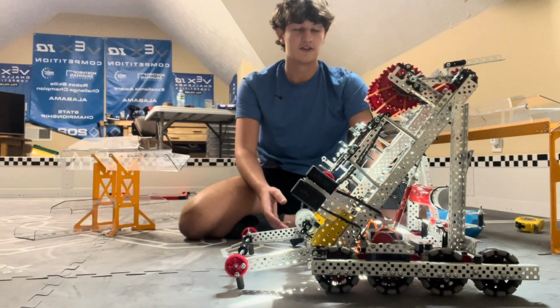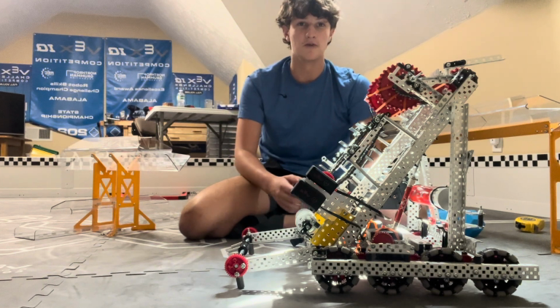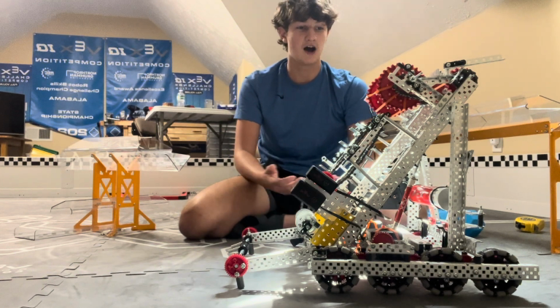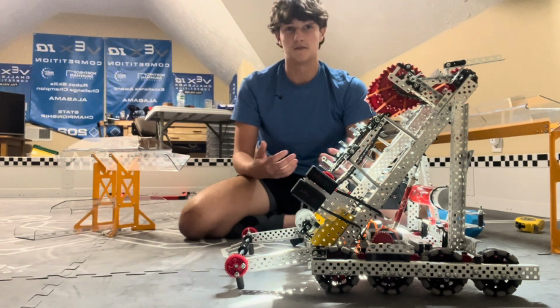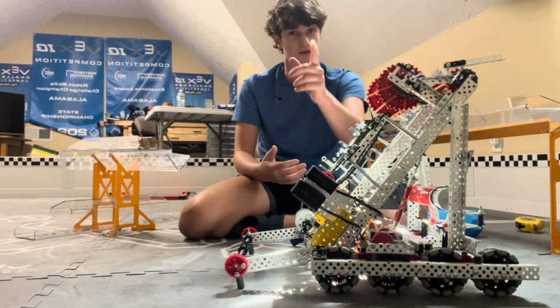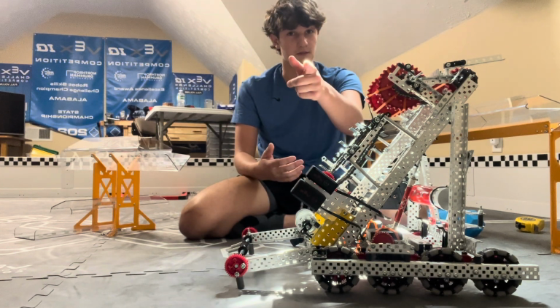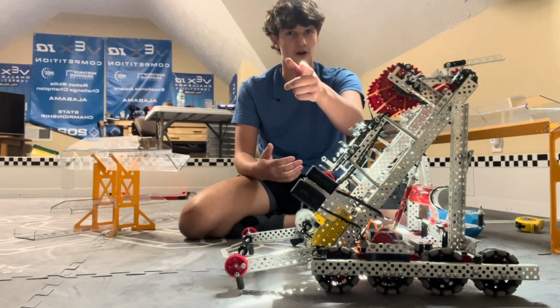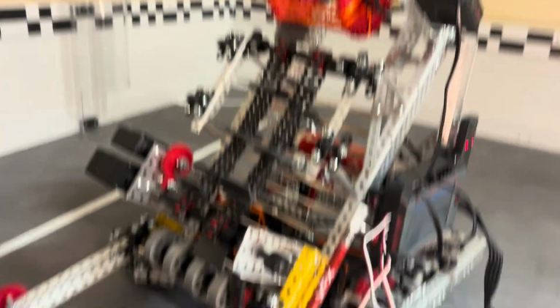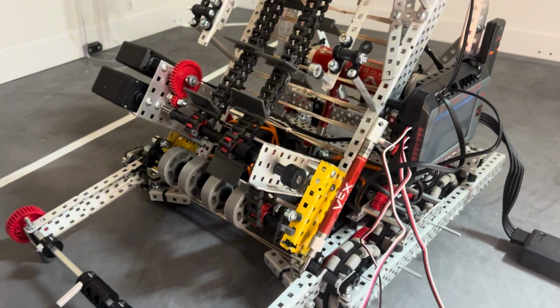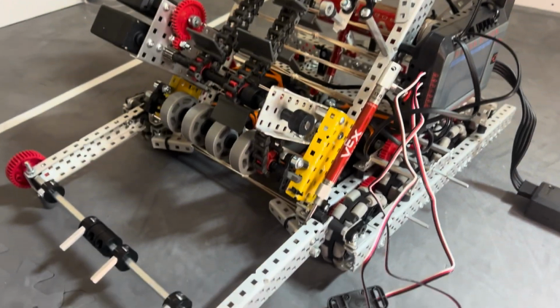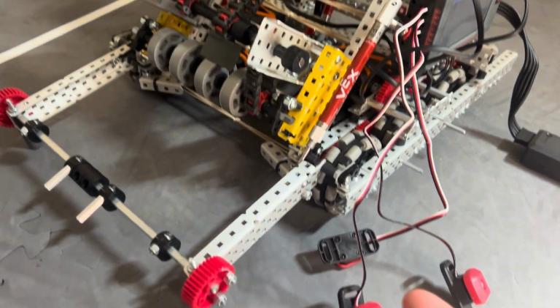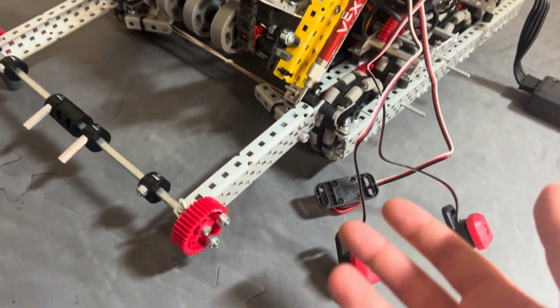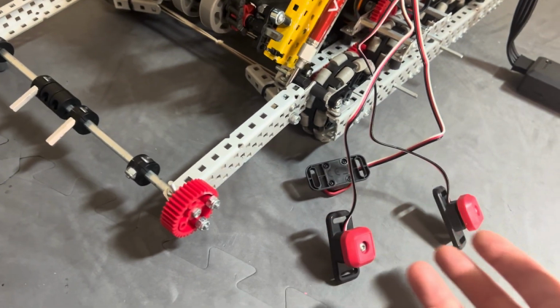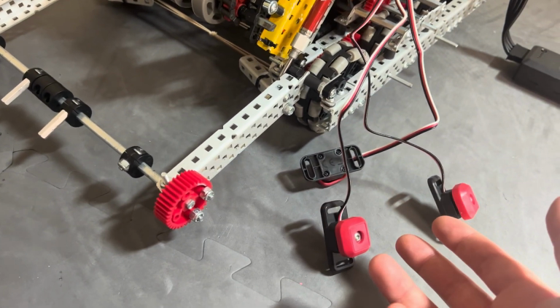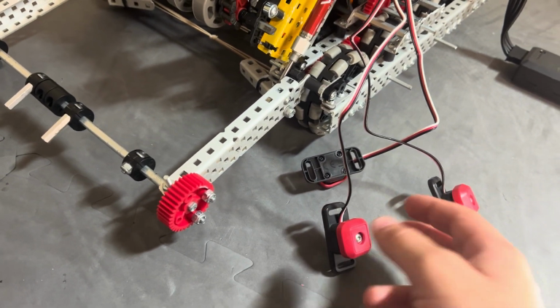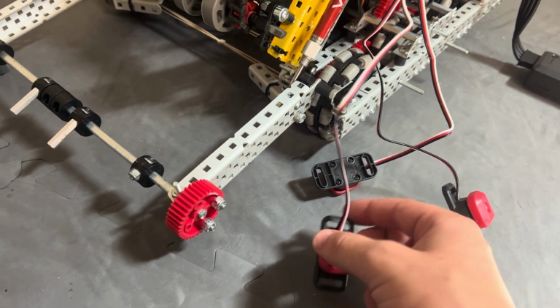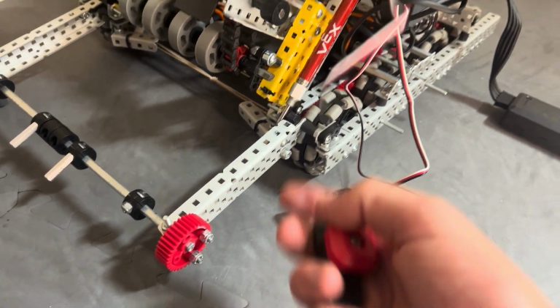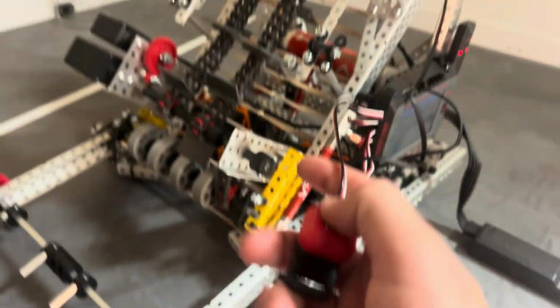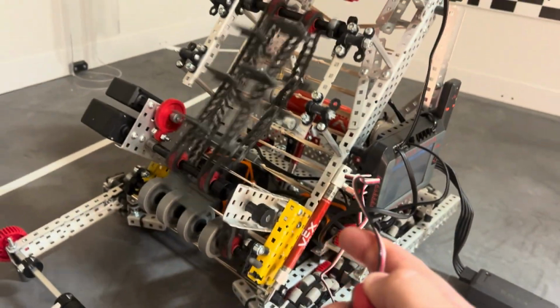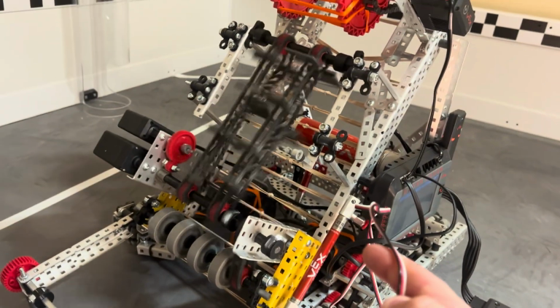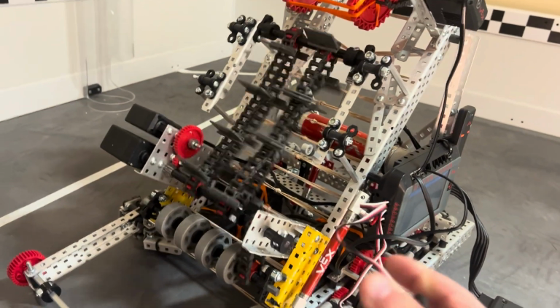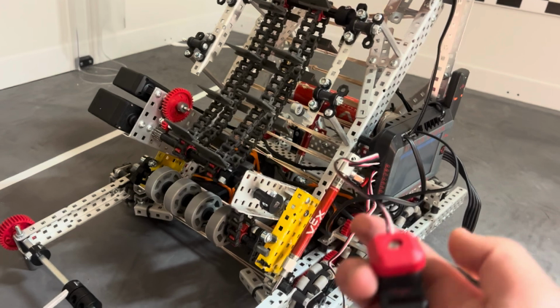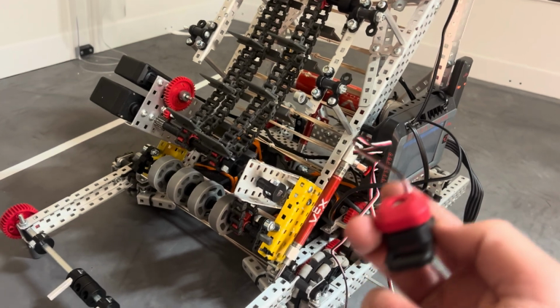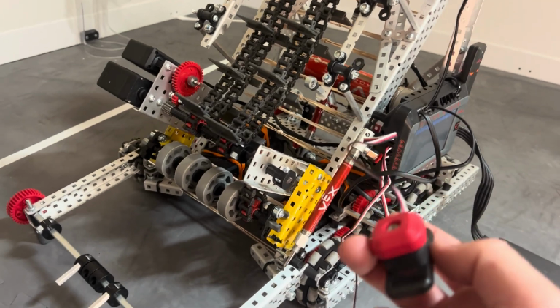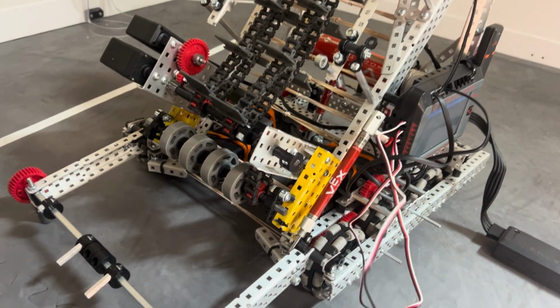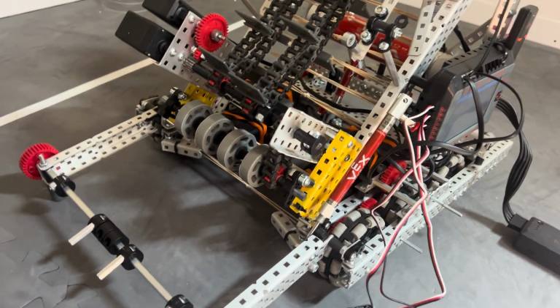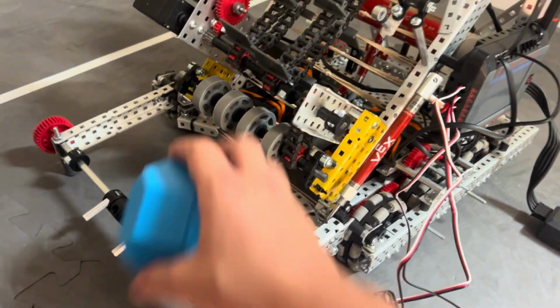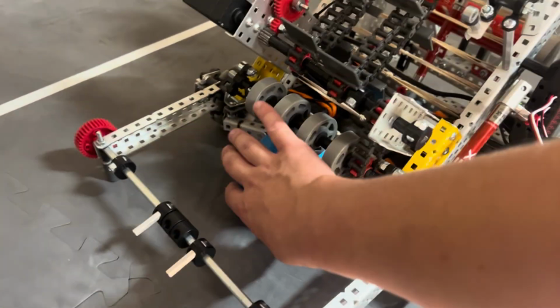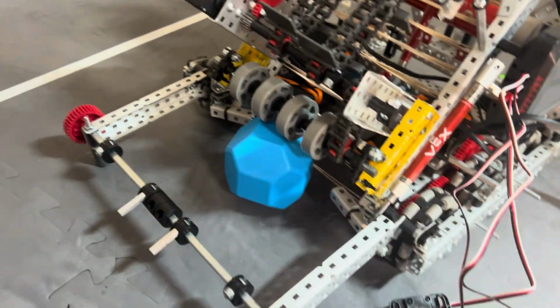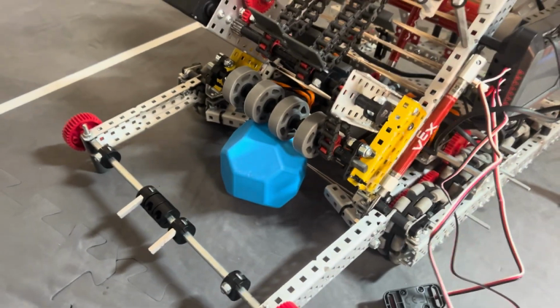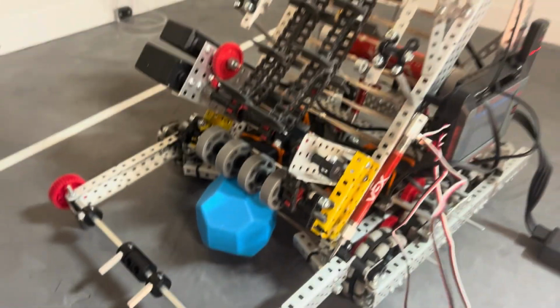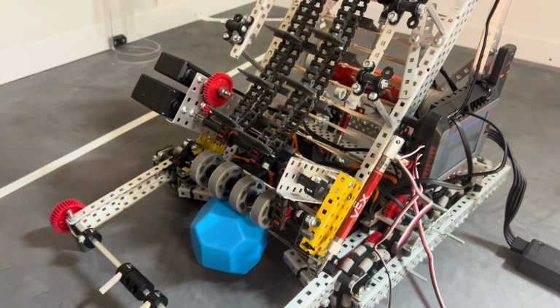So yeah, let me show it off. One thing you might notice right away are these bumpers right here. We're using these to control the robot because I forgot my controller. So I'll go ahead and show you a block being intaken.